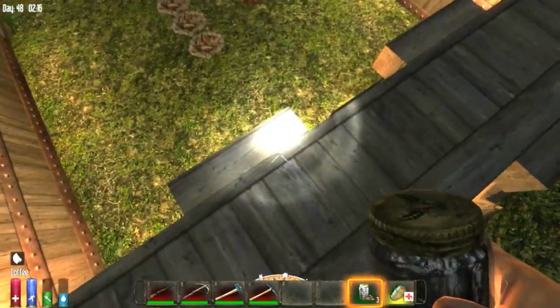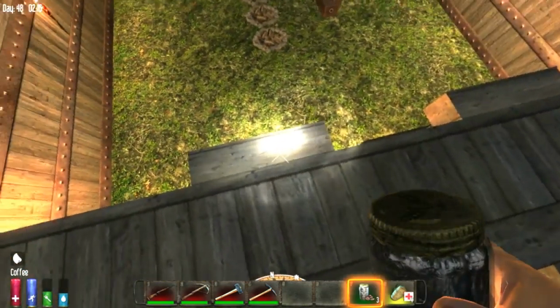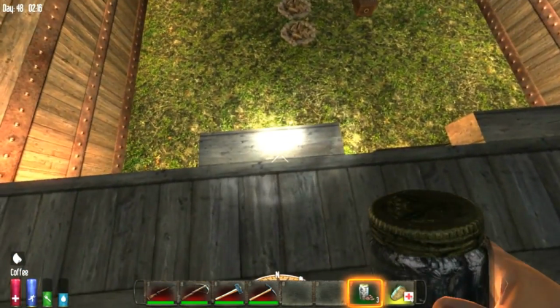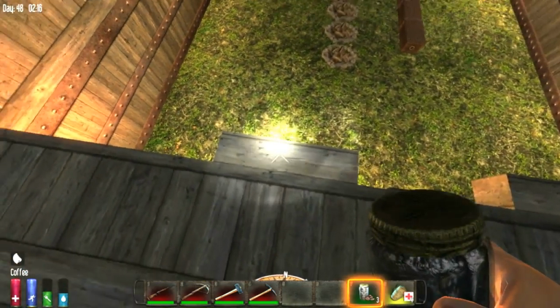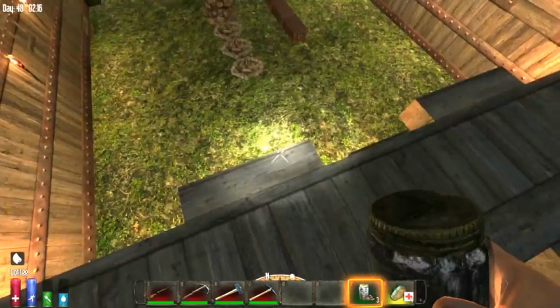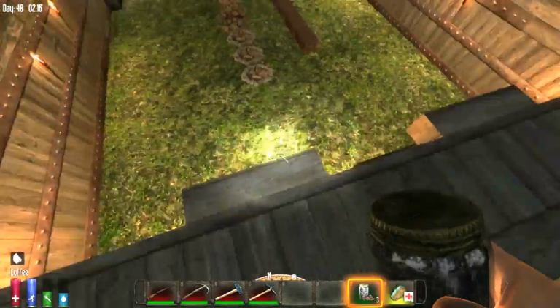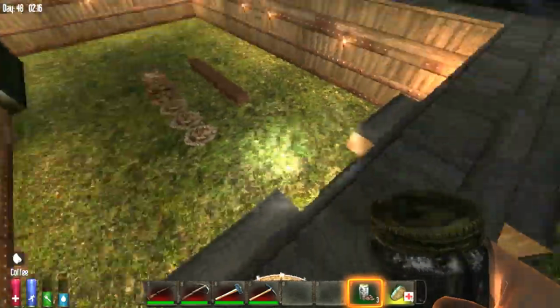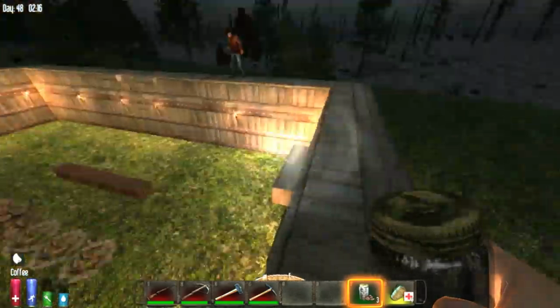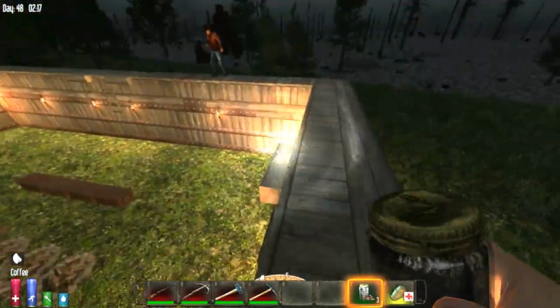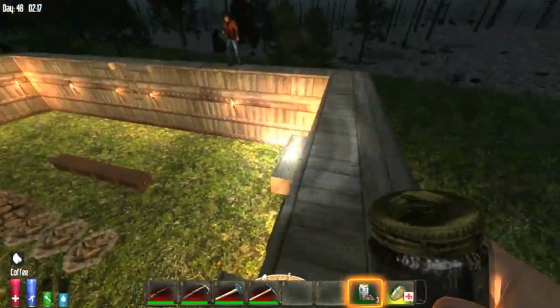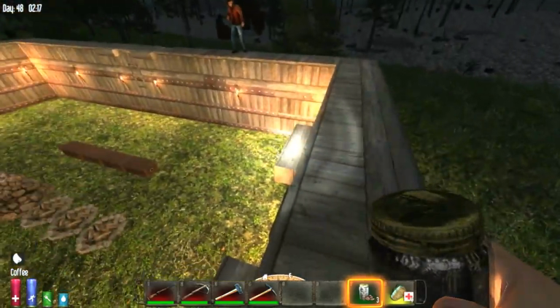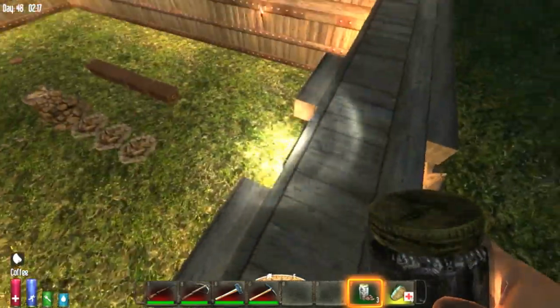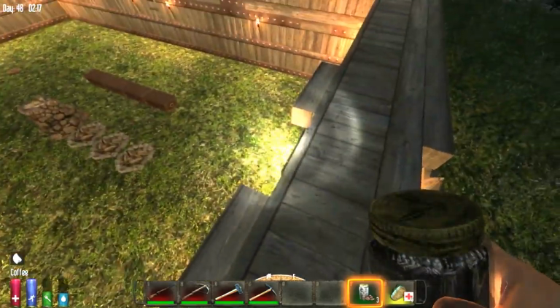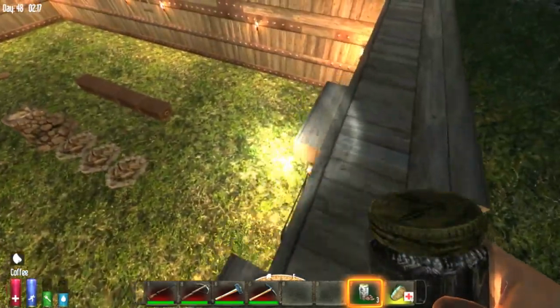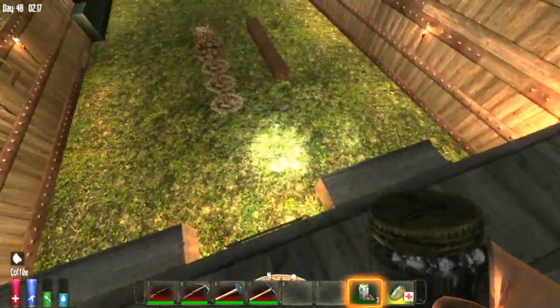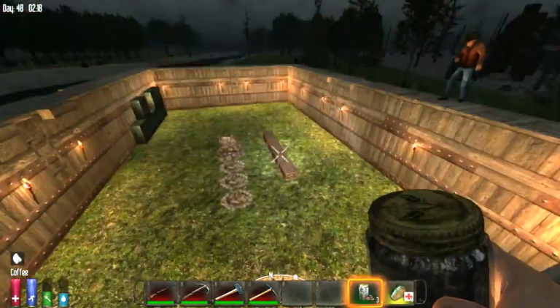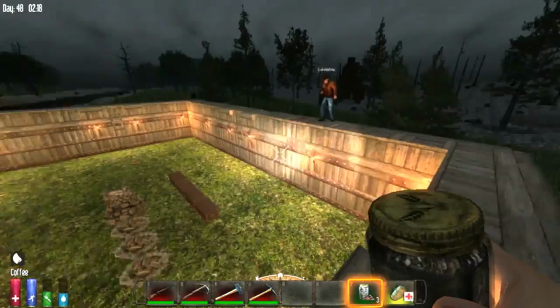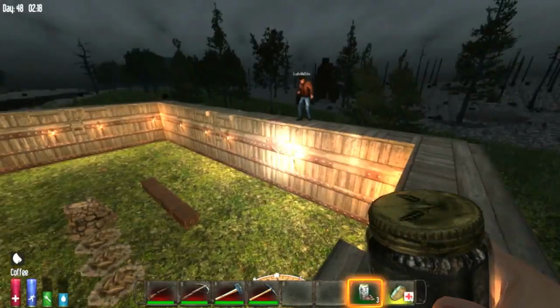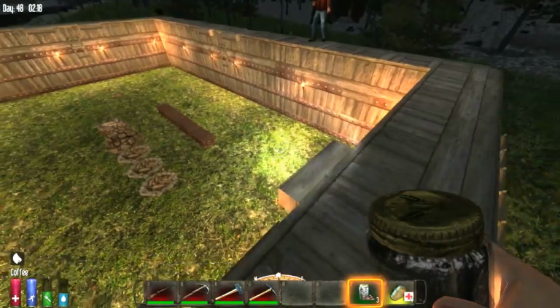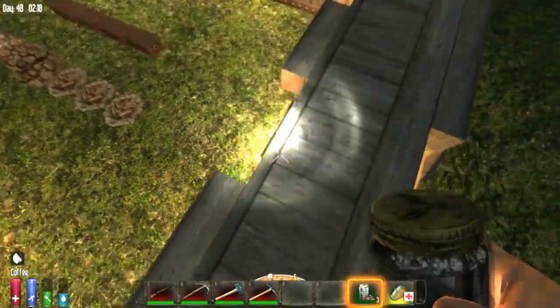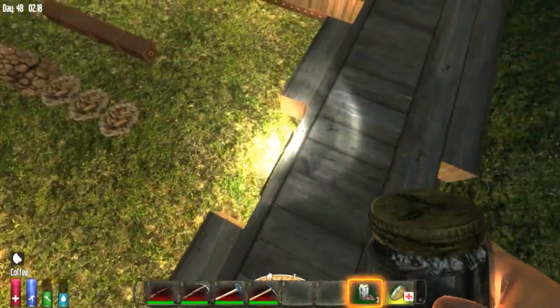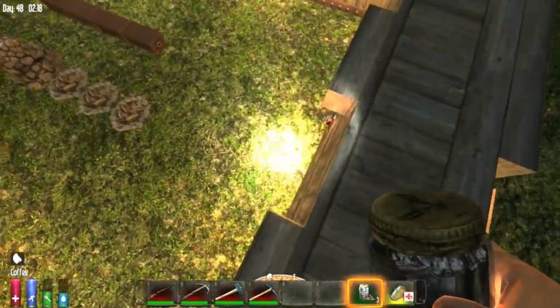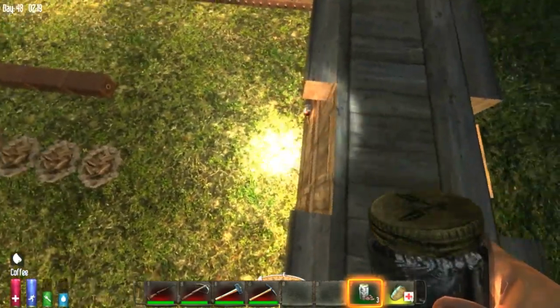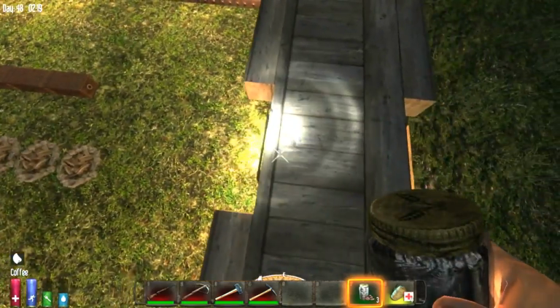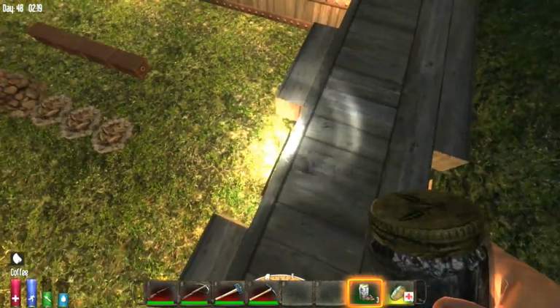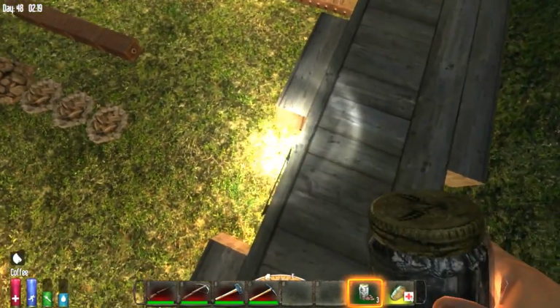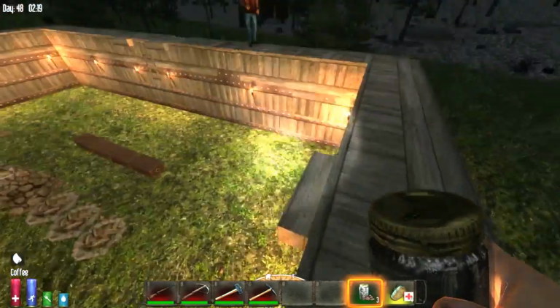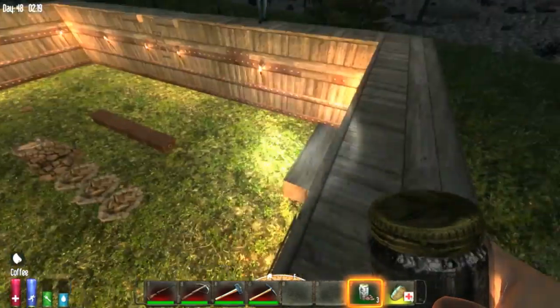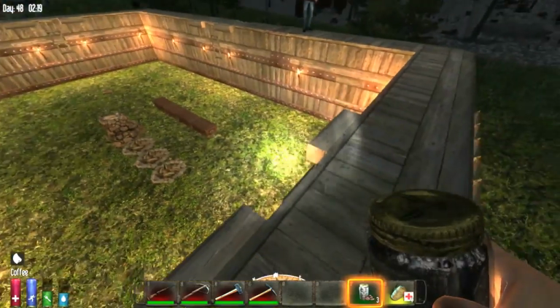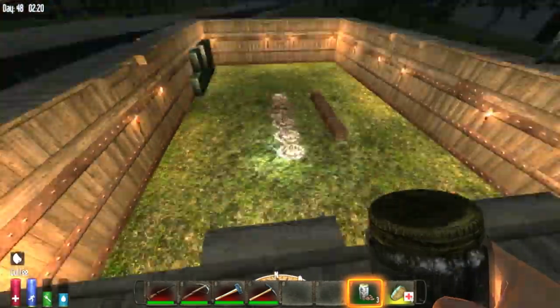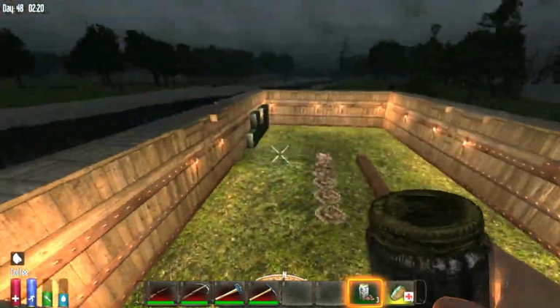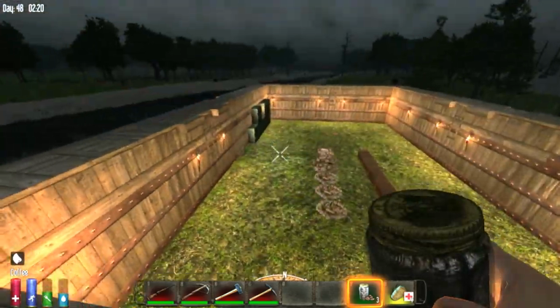I put these little fence posts on the inside so we can see where the ladder is. I hate having to look carefully down for the ladder every time, so I put something there to identify it.